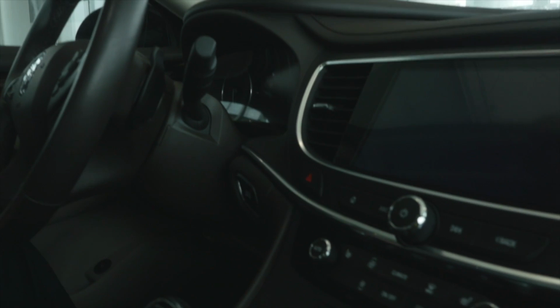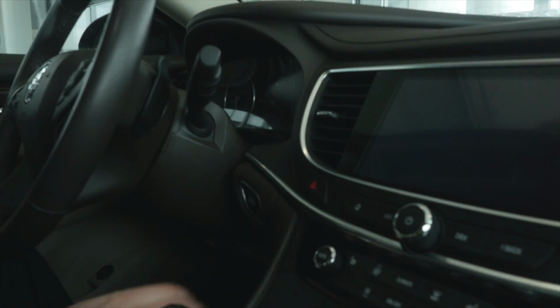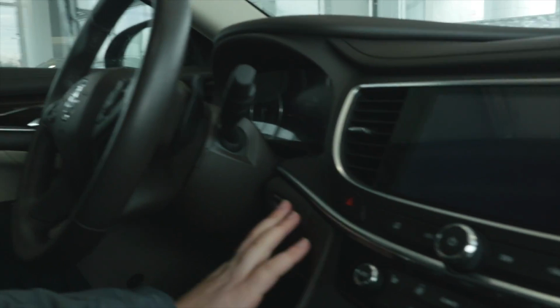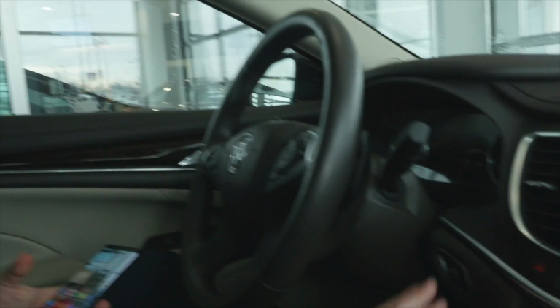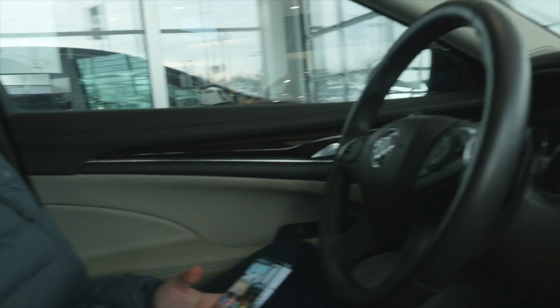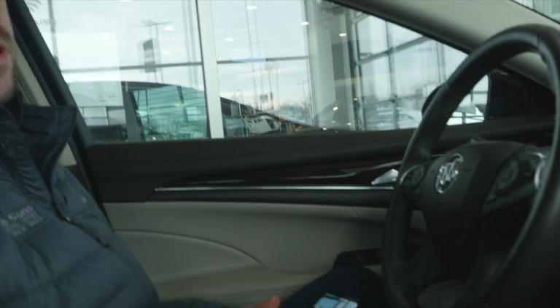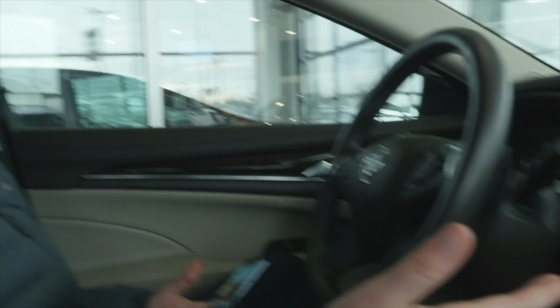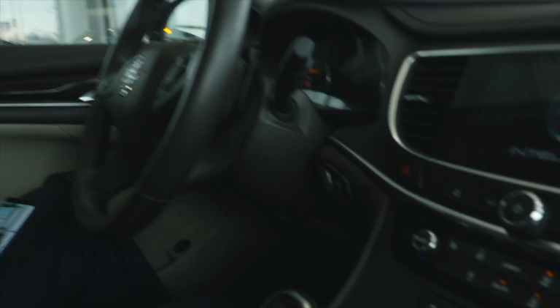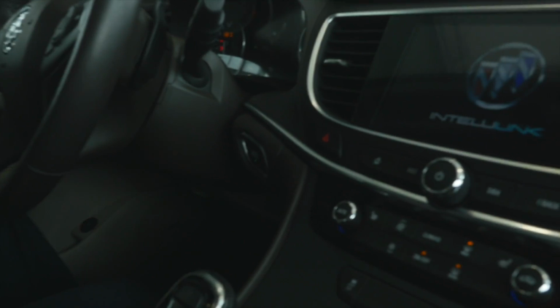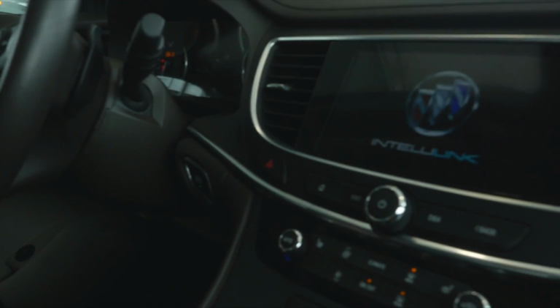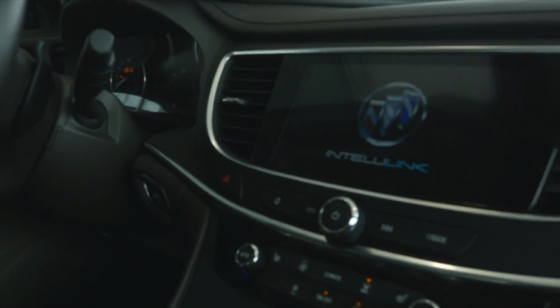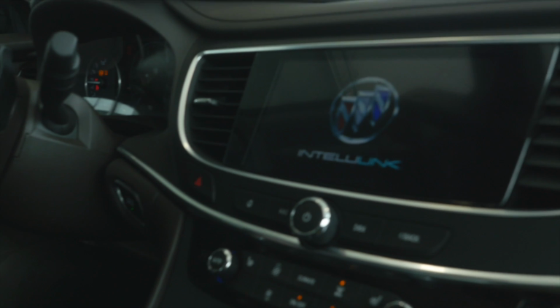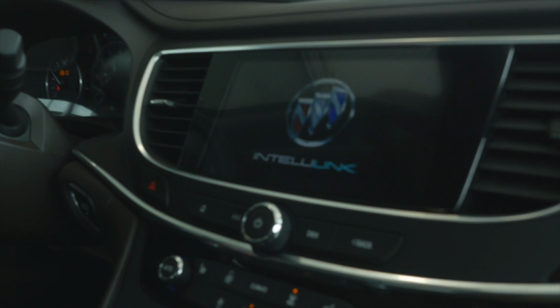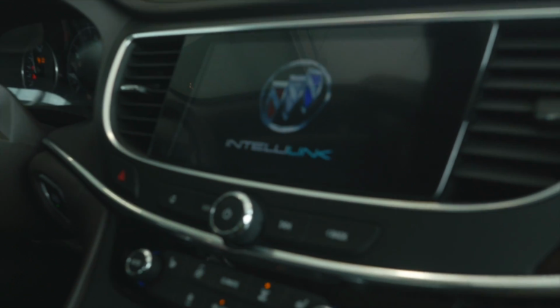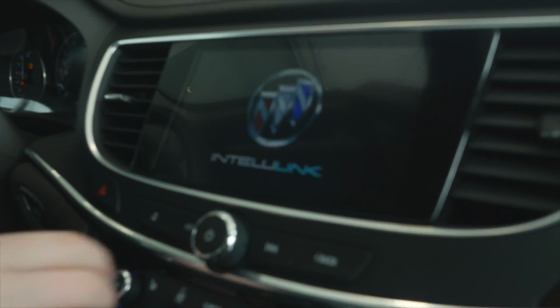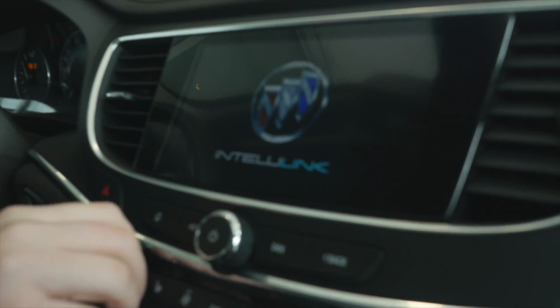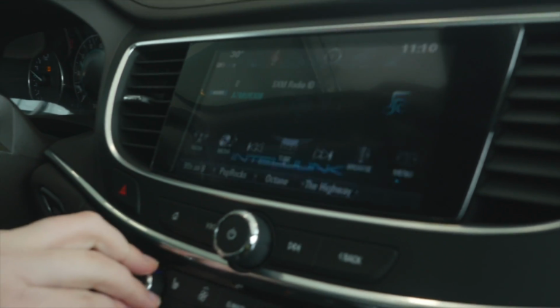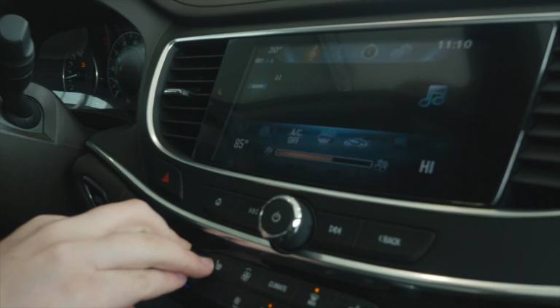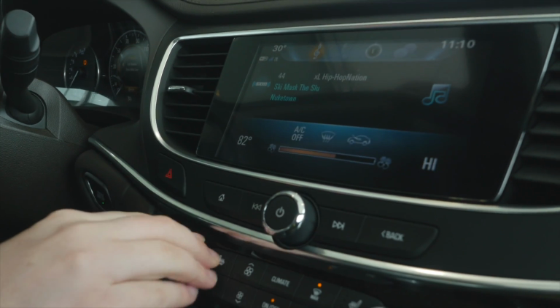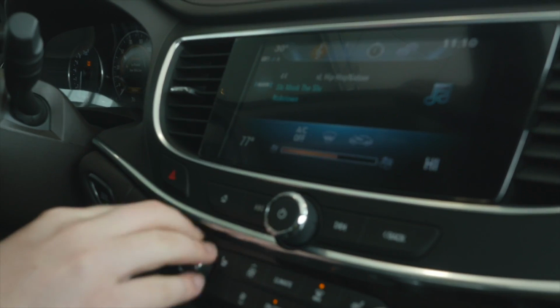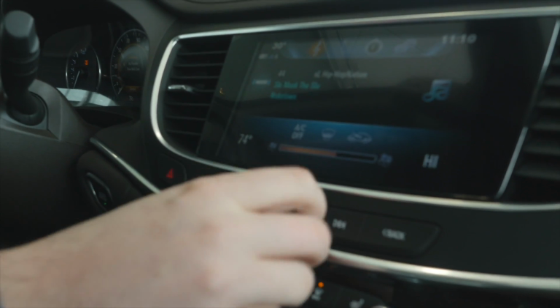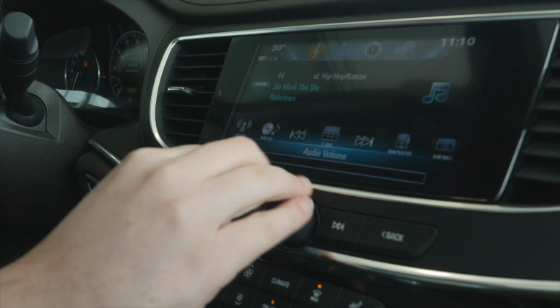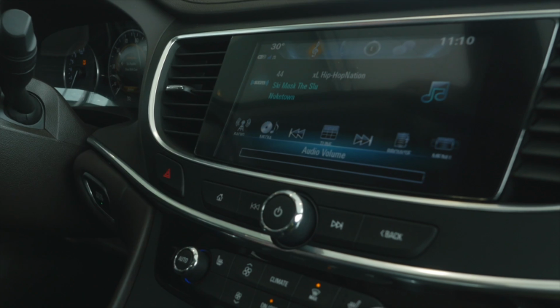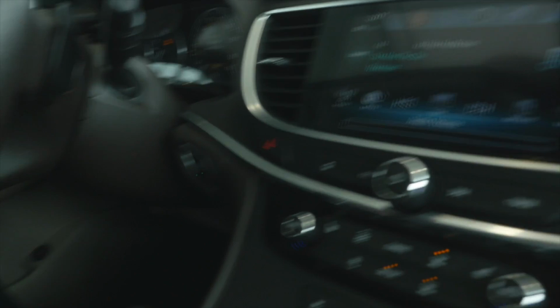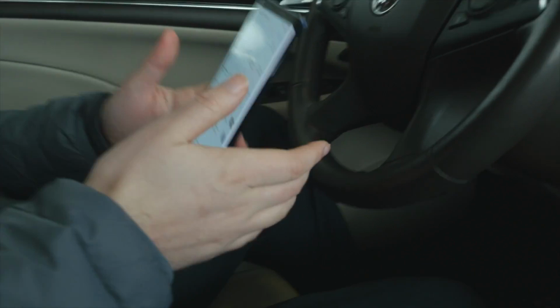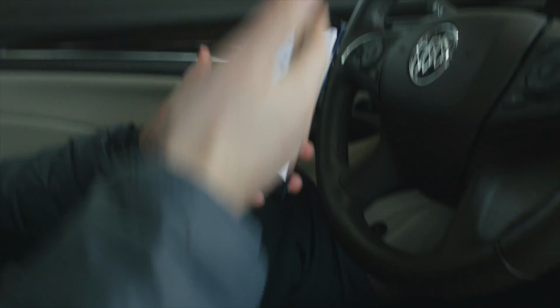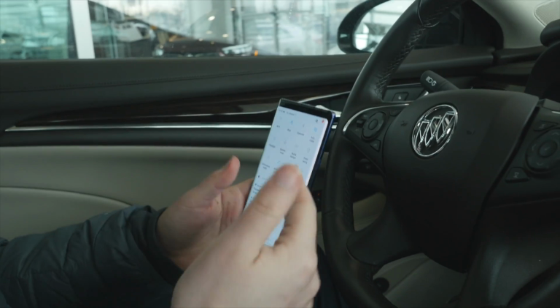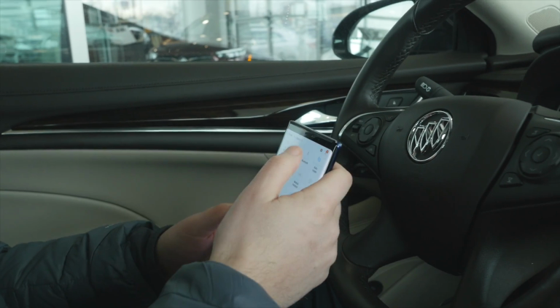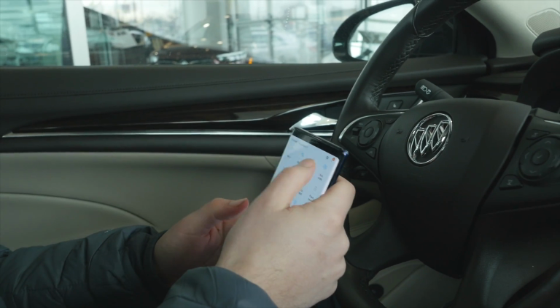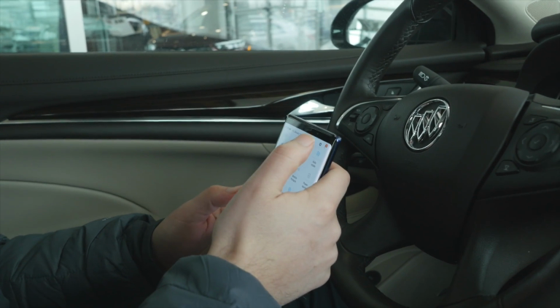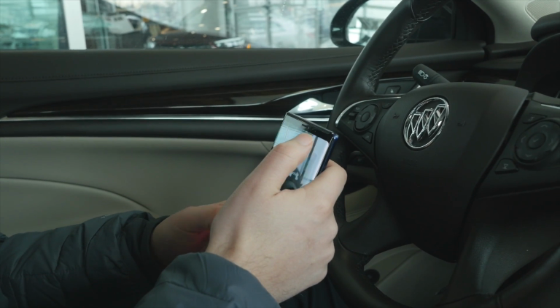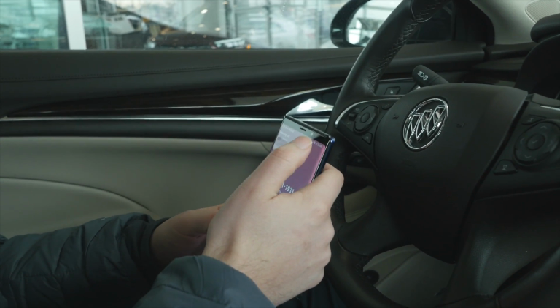First thing you're going to want to do is start the vehicle via push button starter key, however your vehicle starts. And what you want to do with this vehicle is first turn your Bluetooth on on your phone. It's usually in your settings in your drop-down menu — you just hit the Bluetooth button and it turns on.